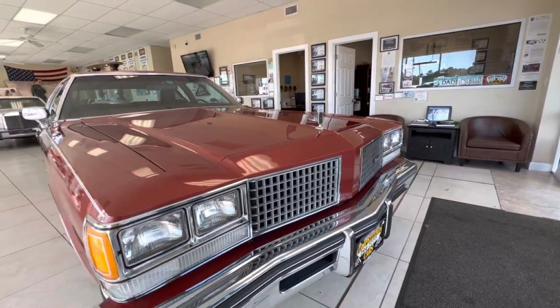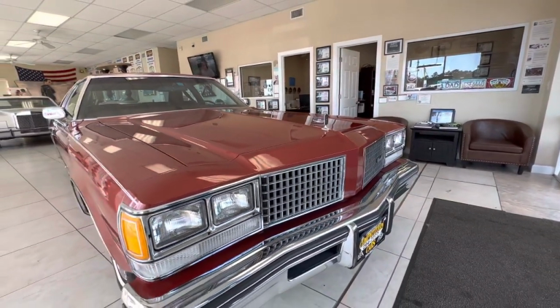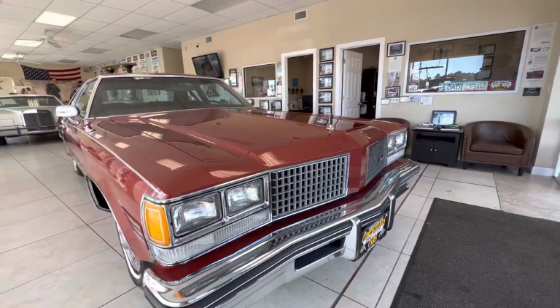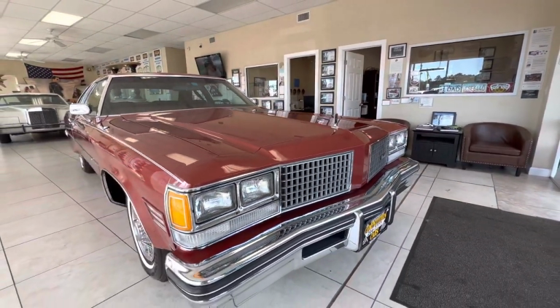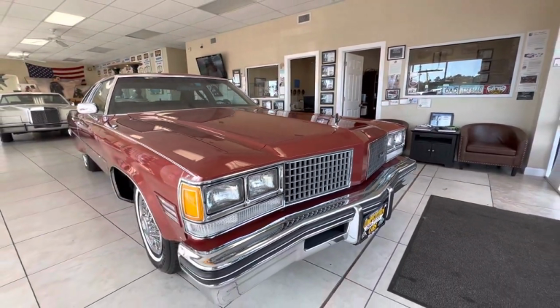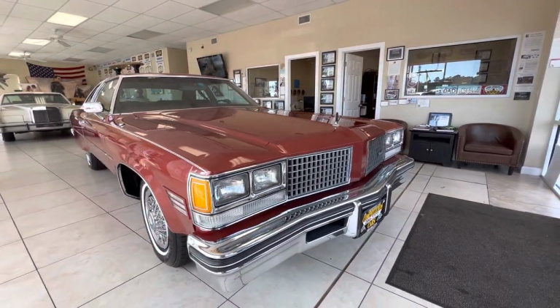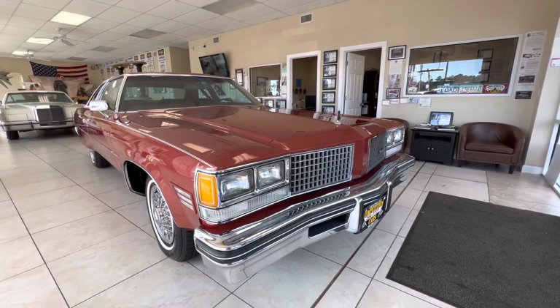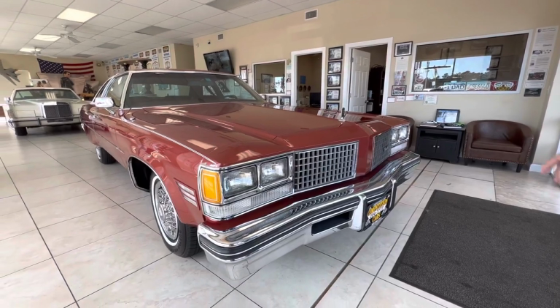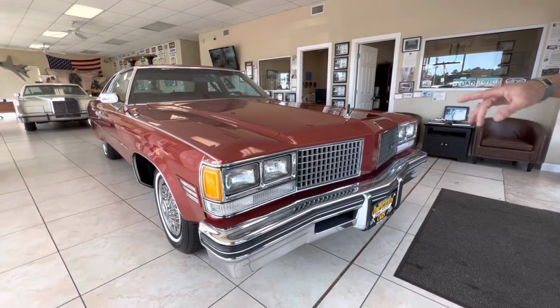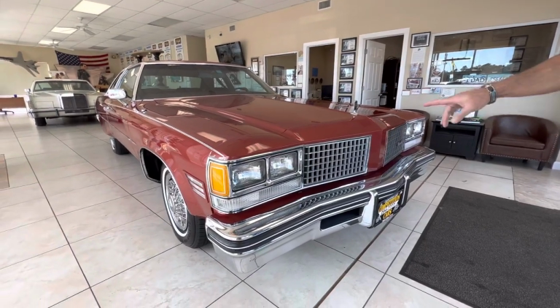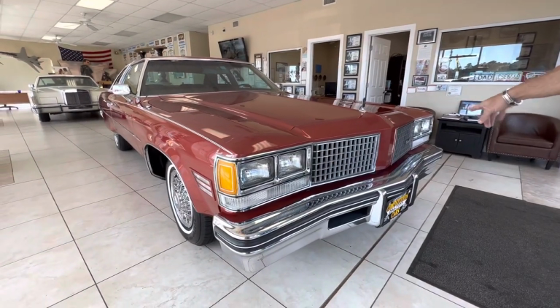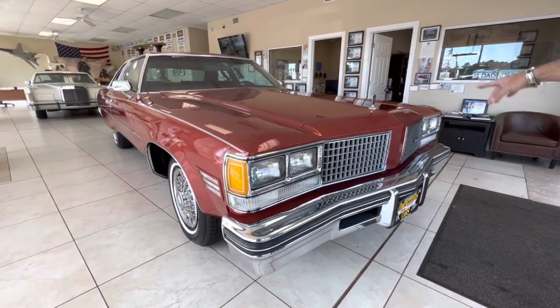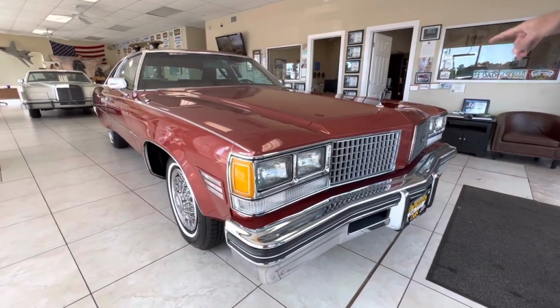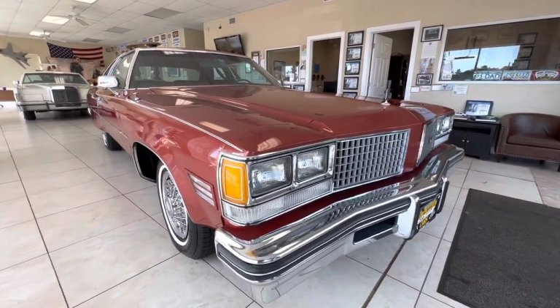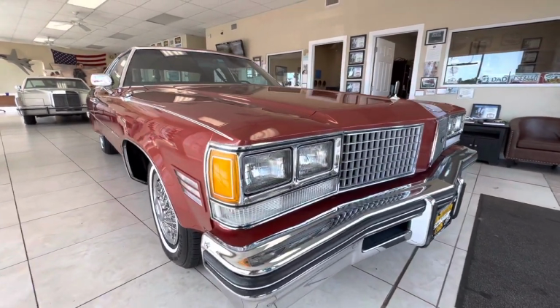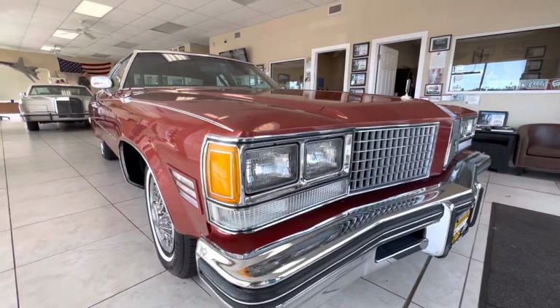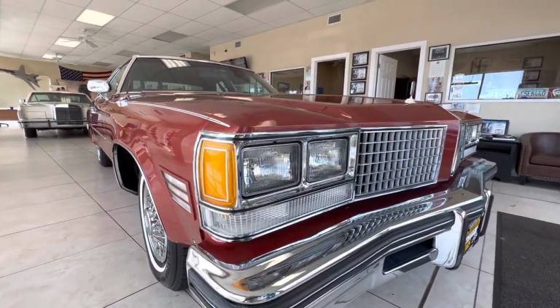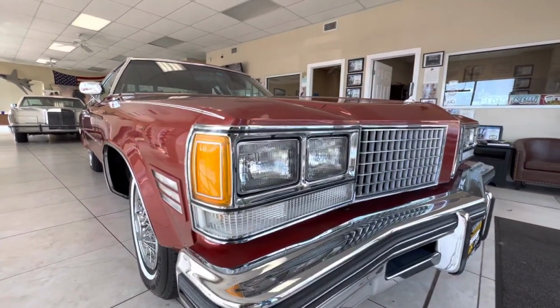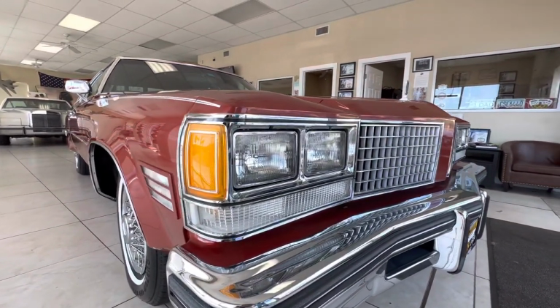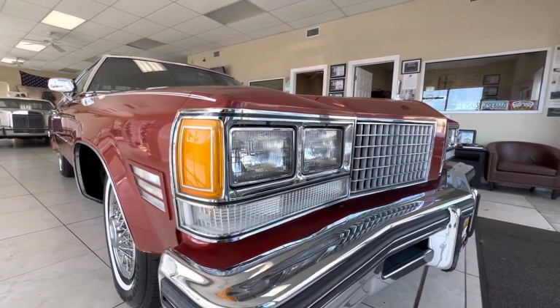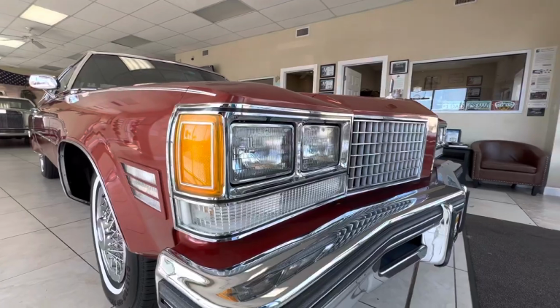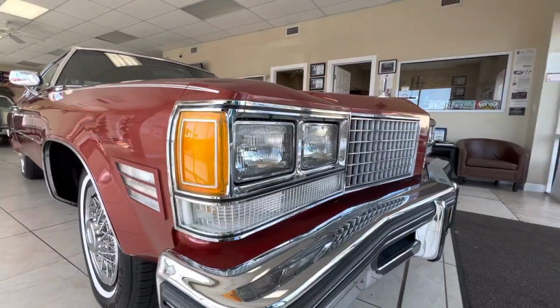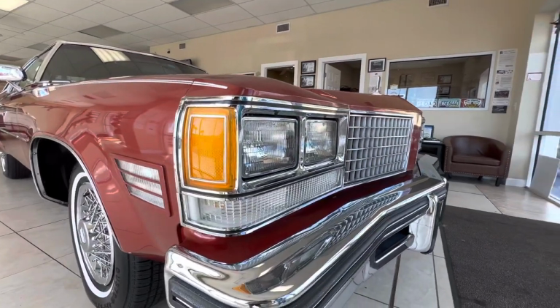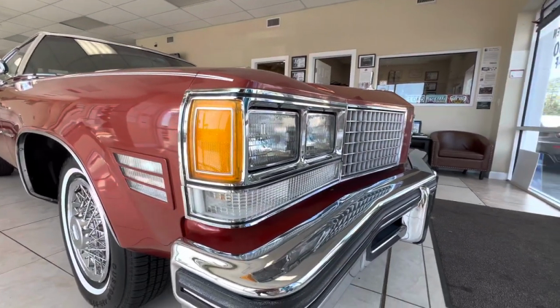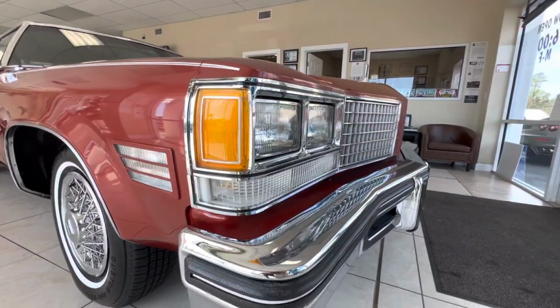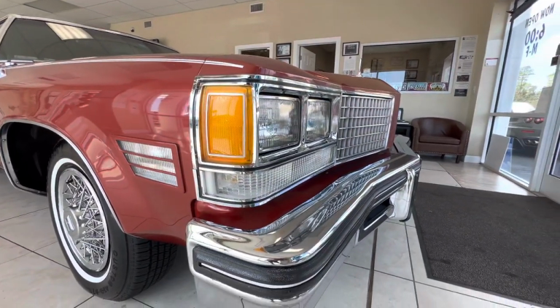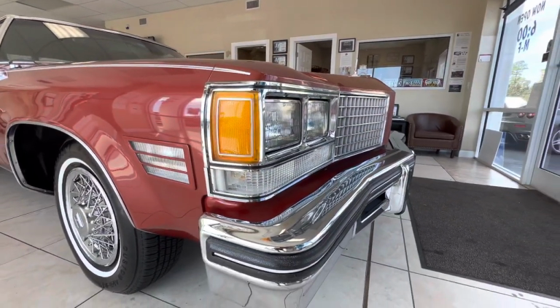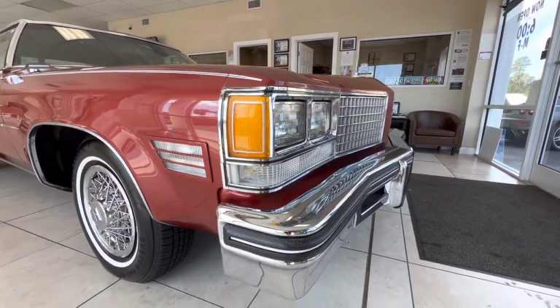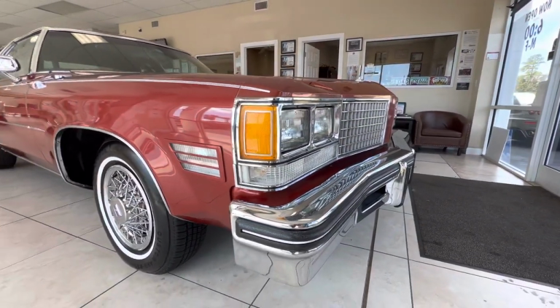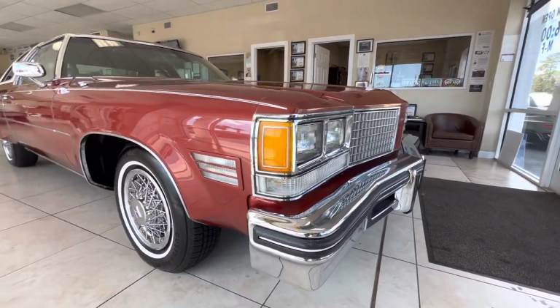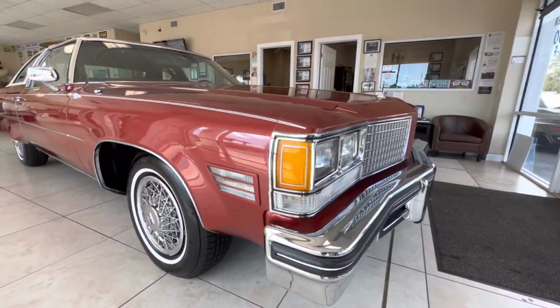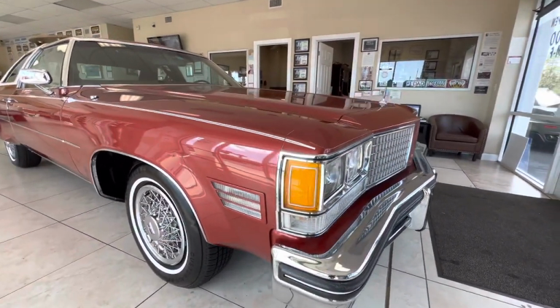You can see the bright work is very nice, very clean — the headlight bezels, the grille, the hood ornament, everything looks really, really good on the car. Straight body, no rust on the car.